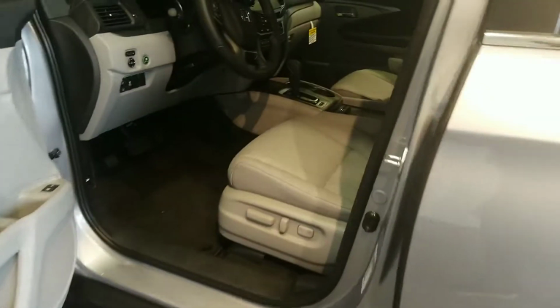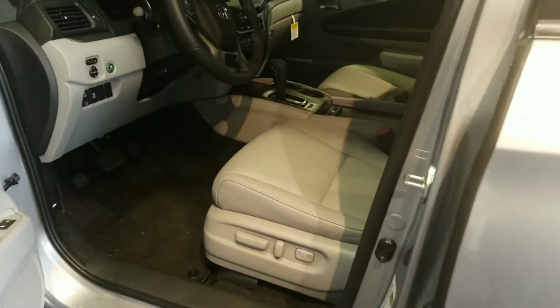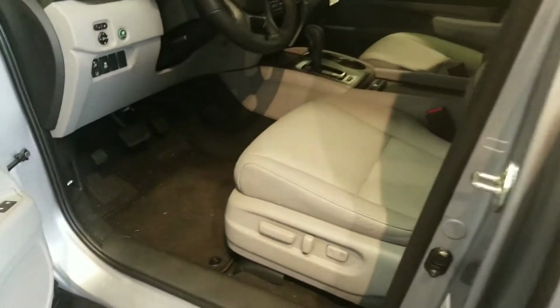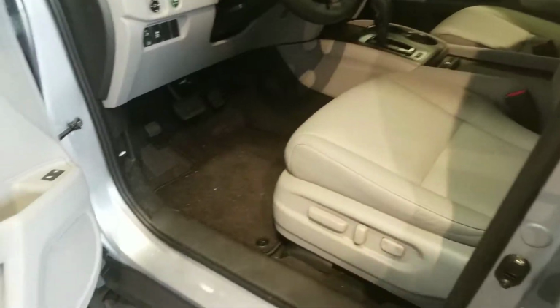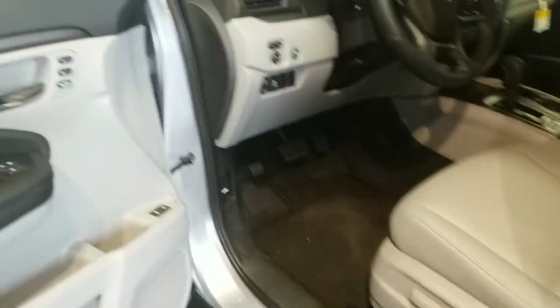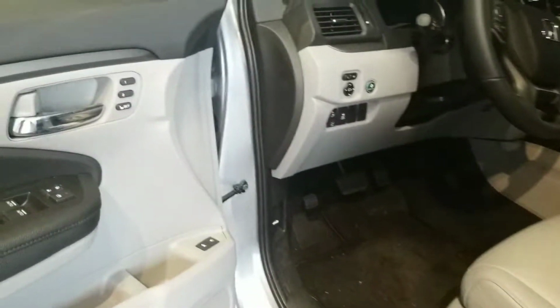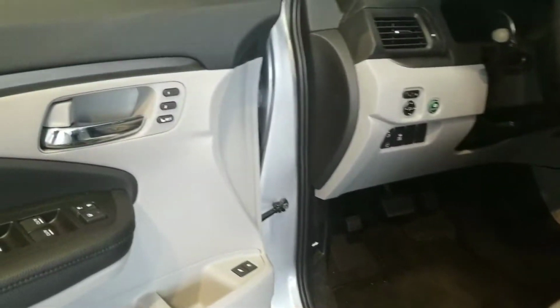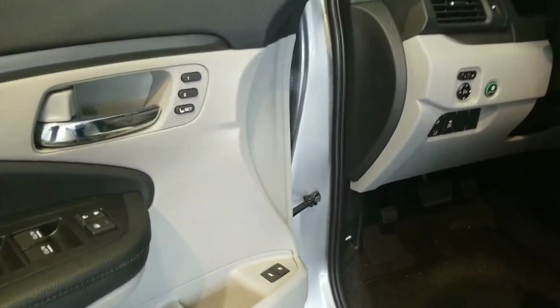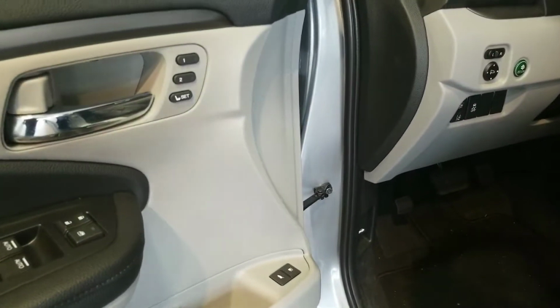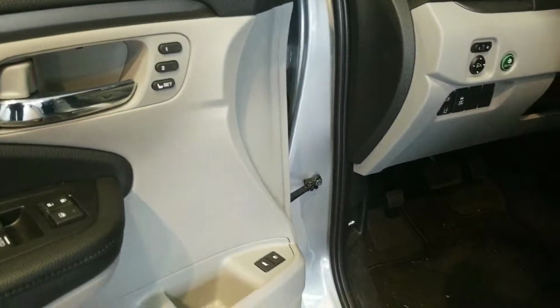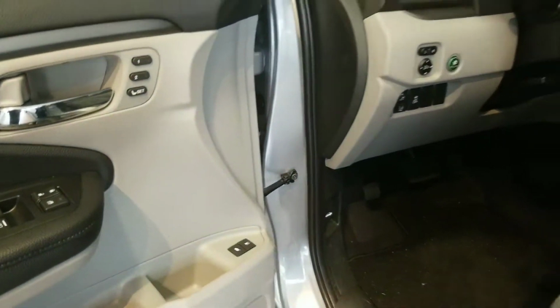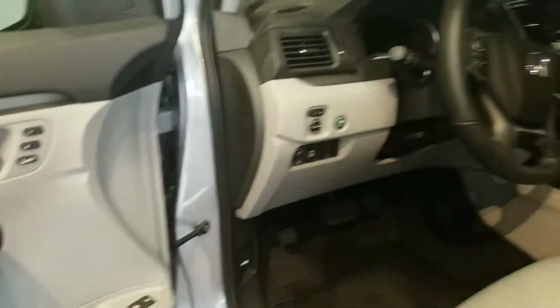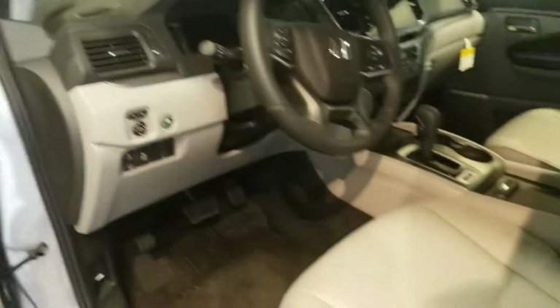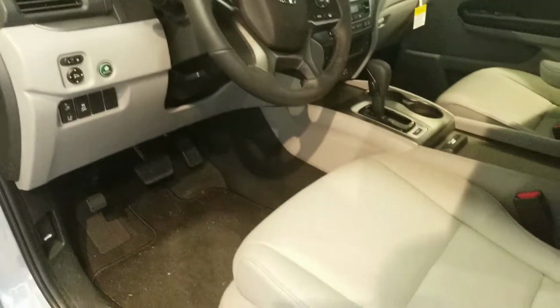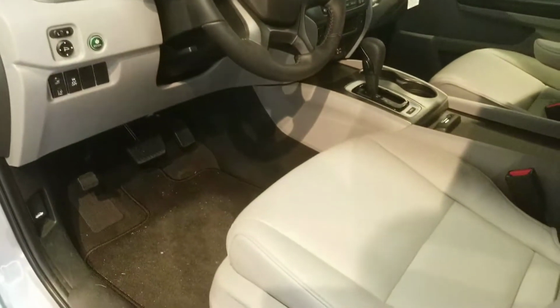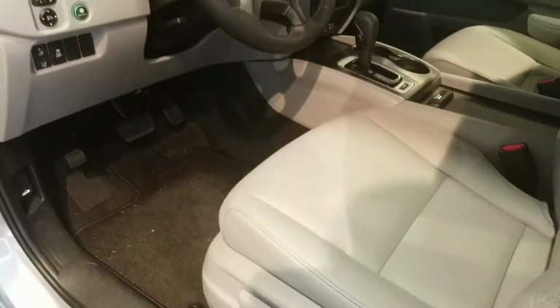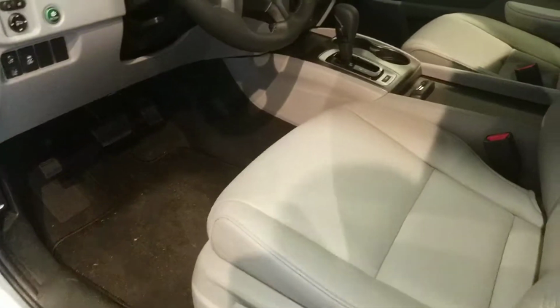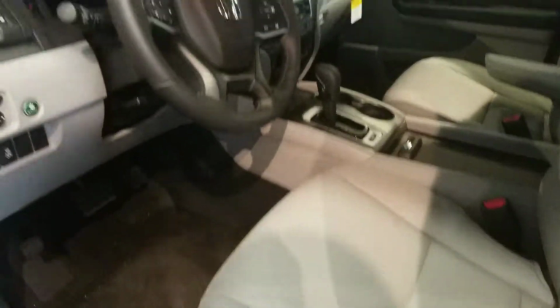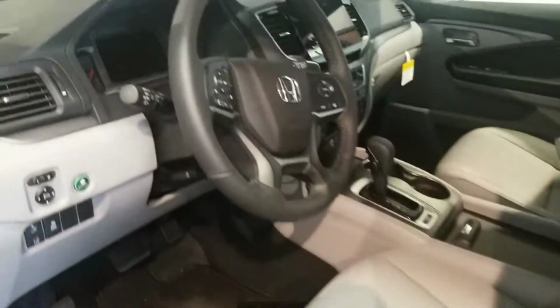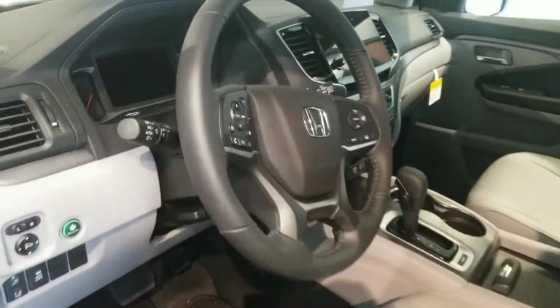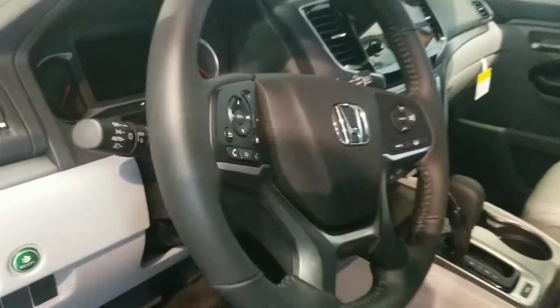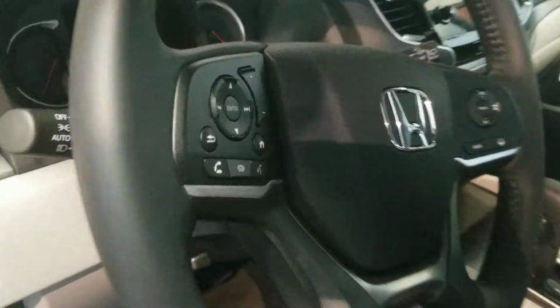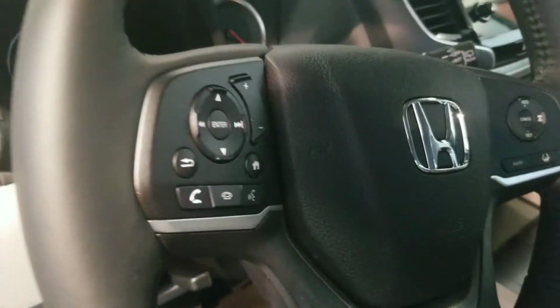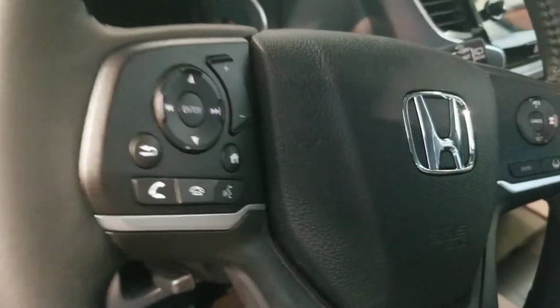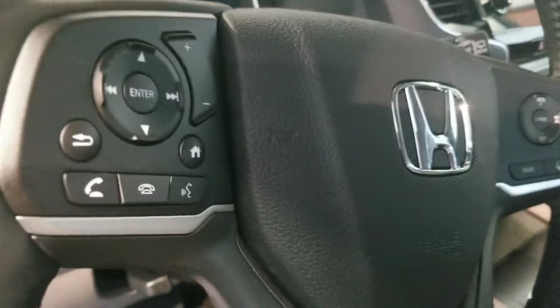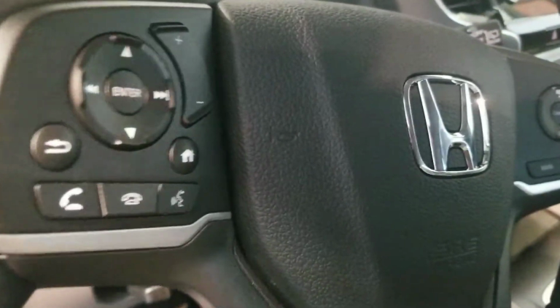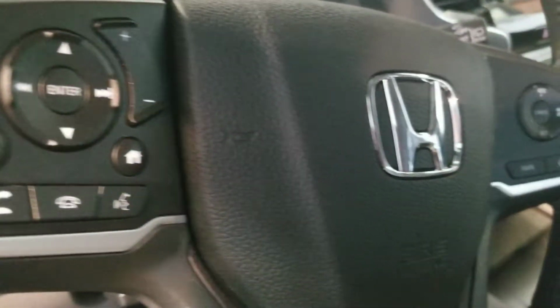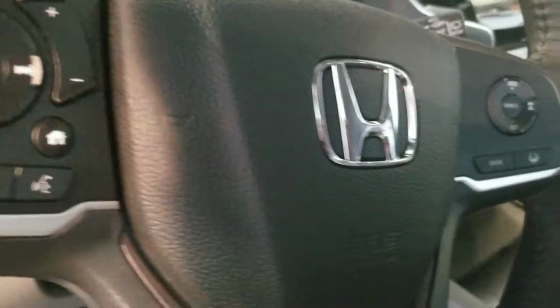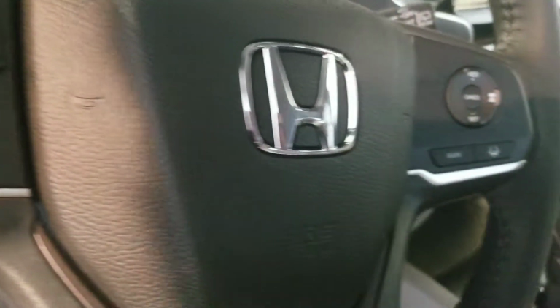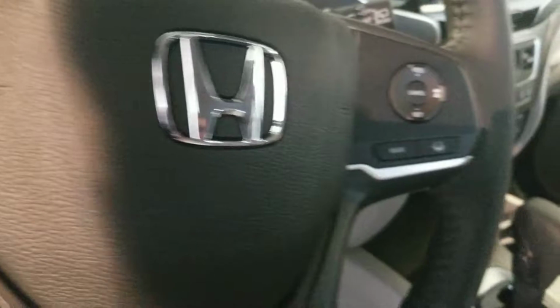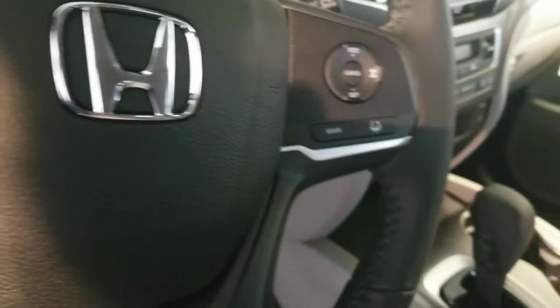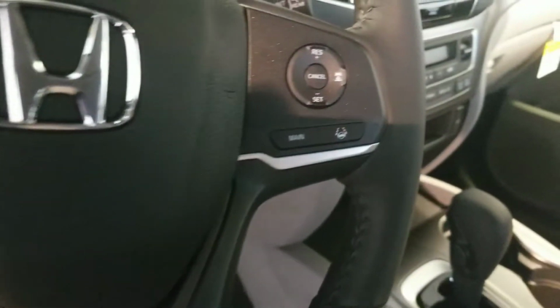You get the memory seating, you get the power driver seat with lumbar support, the full leather seating surfaces including leather armrests — all top grain leather. On that steering wheel, you do have the driver assist features, things like the adaptive cruise control and the lane keep assist.